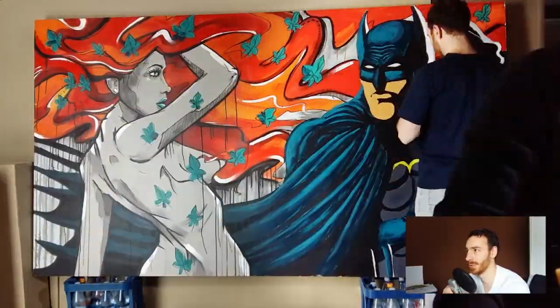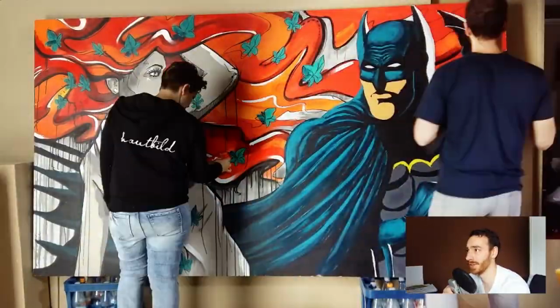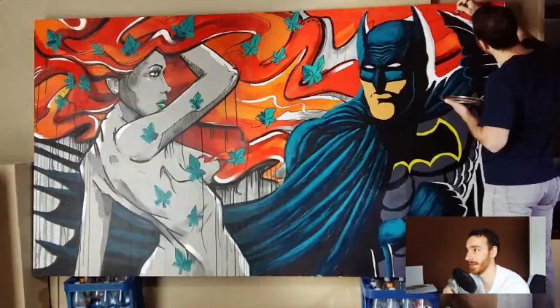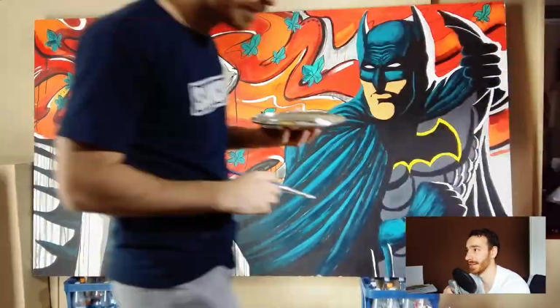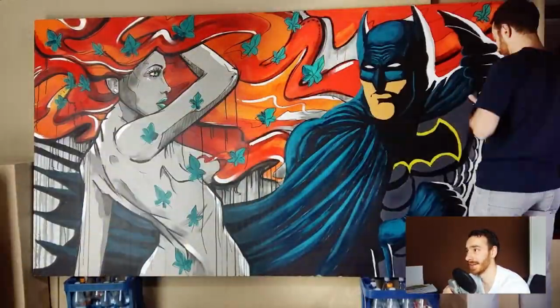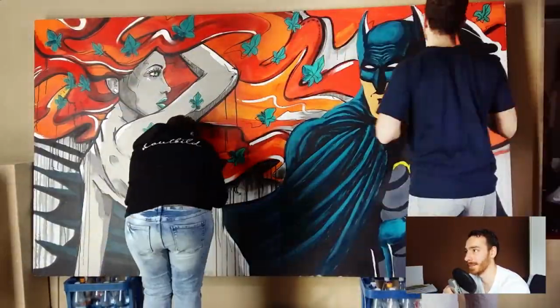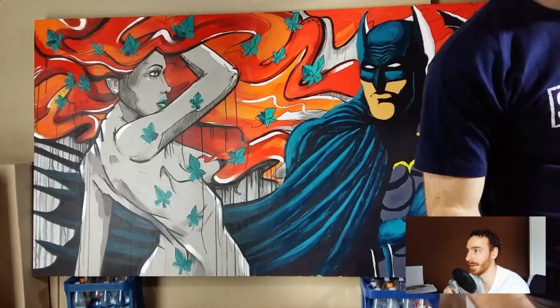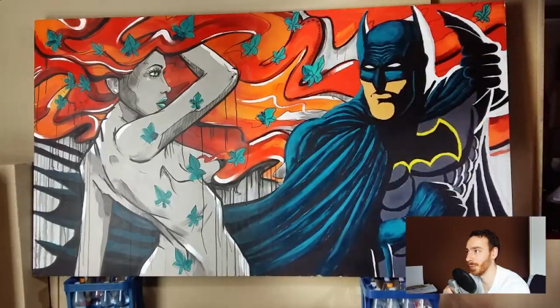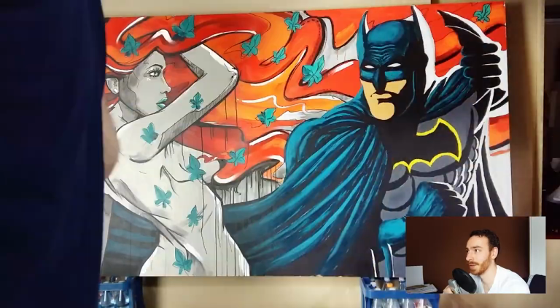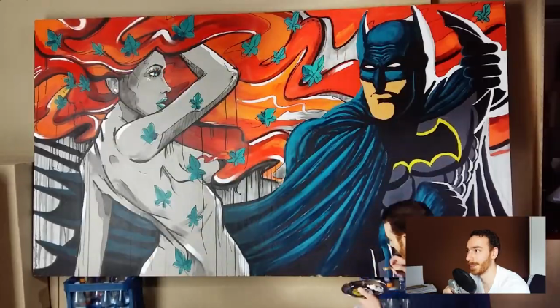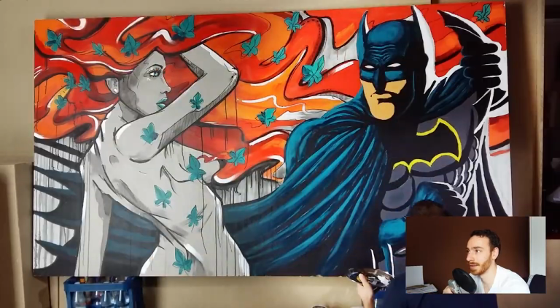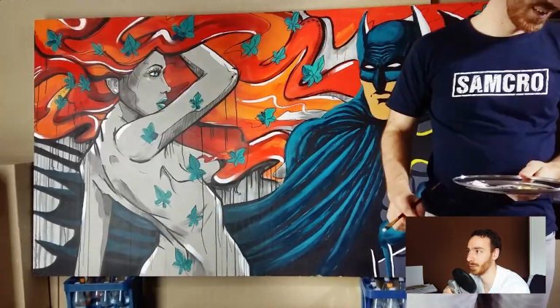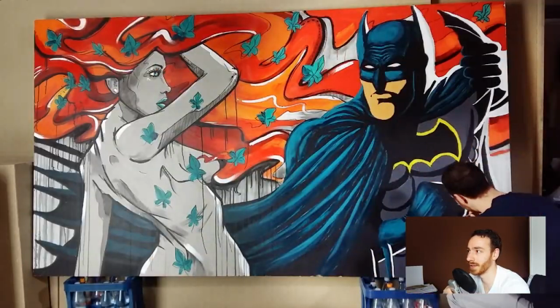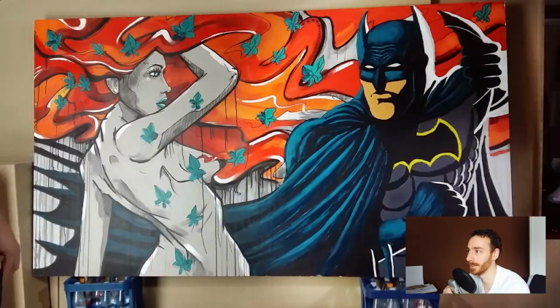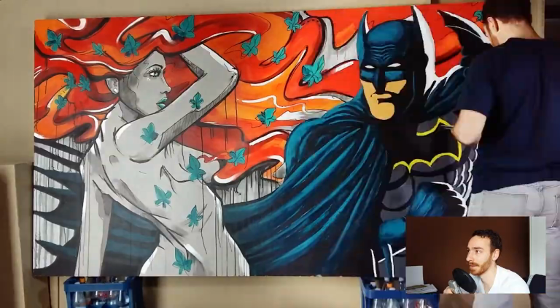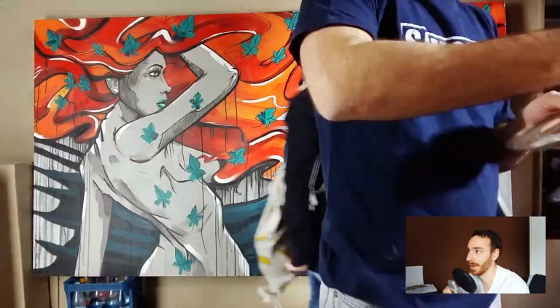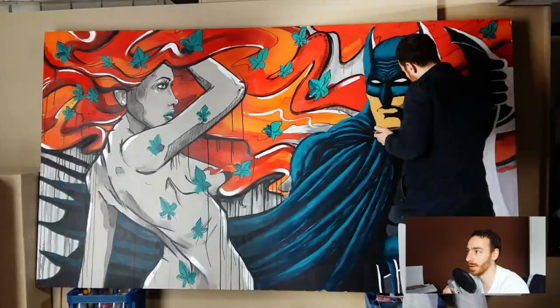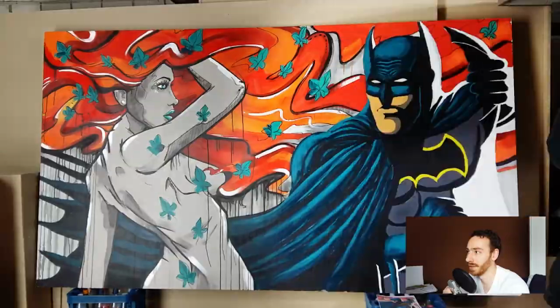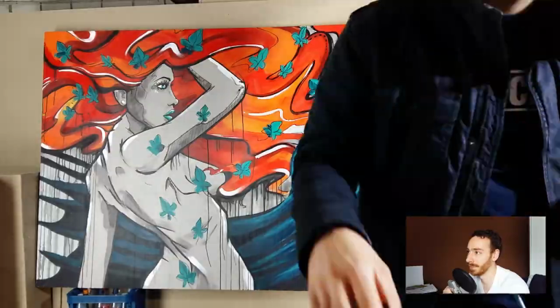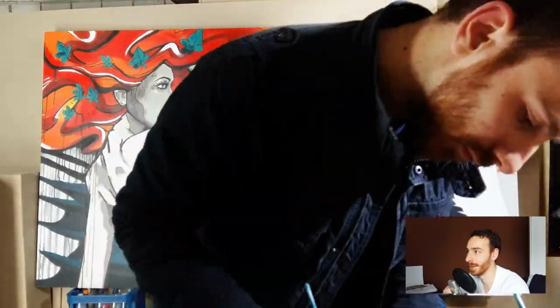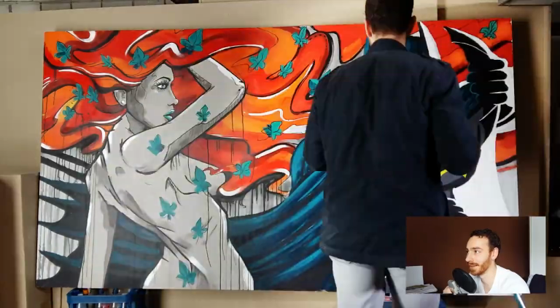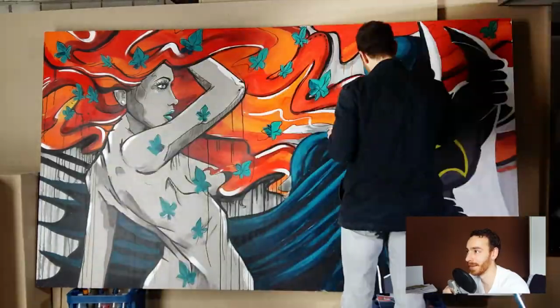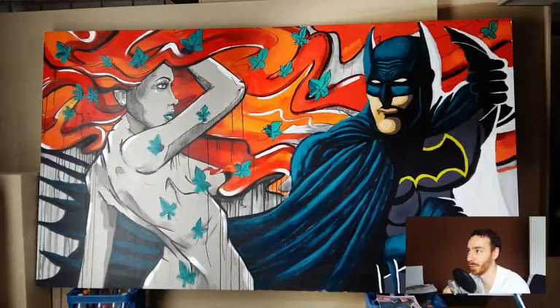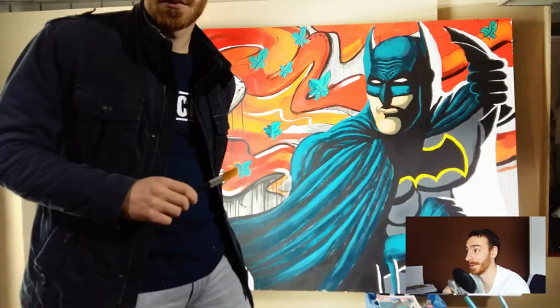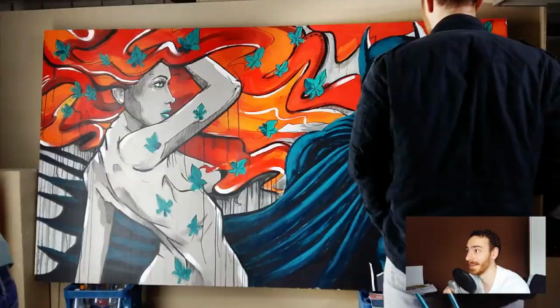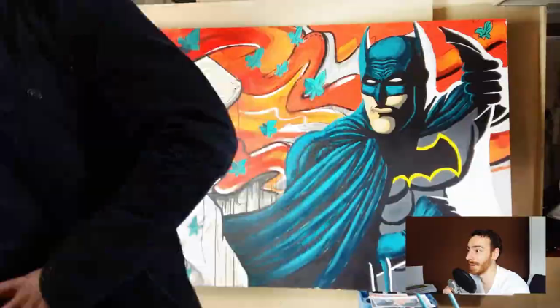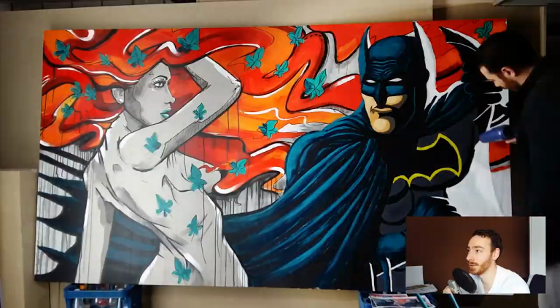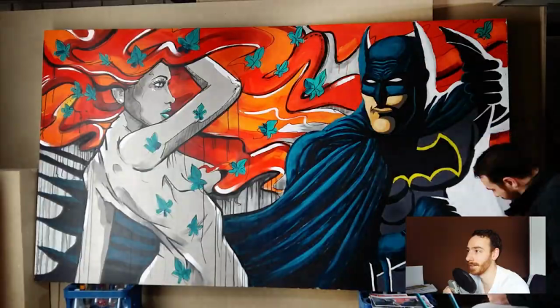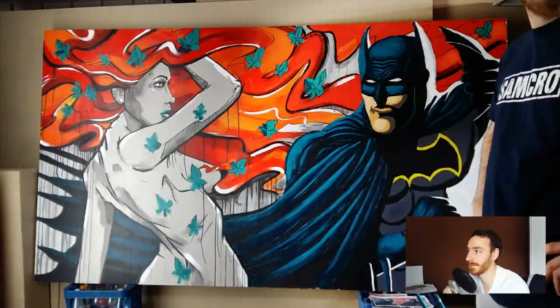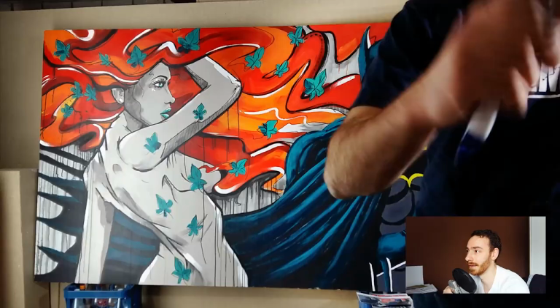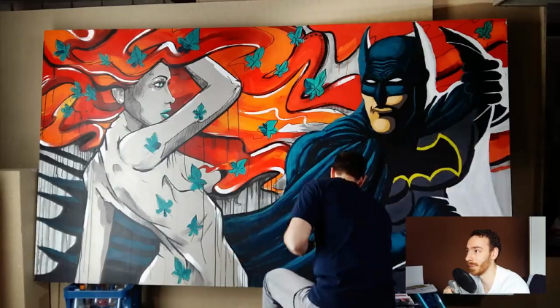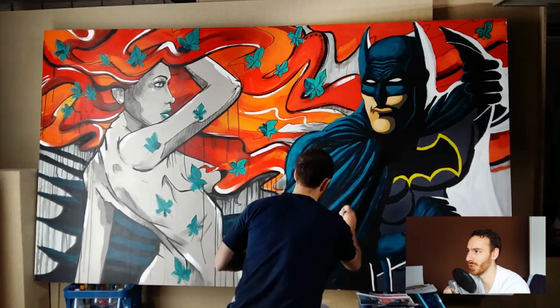I wasn't really happy with it, especially with the right side. That's why right here I'm painting it over with white and trying to do it again in a better way.